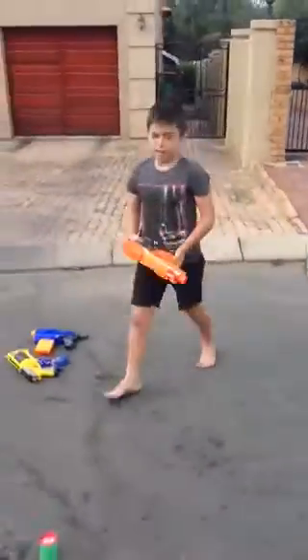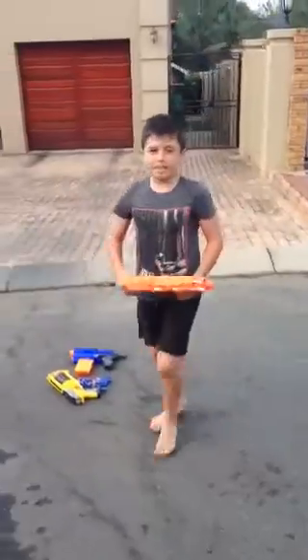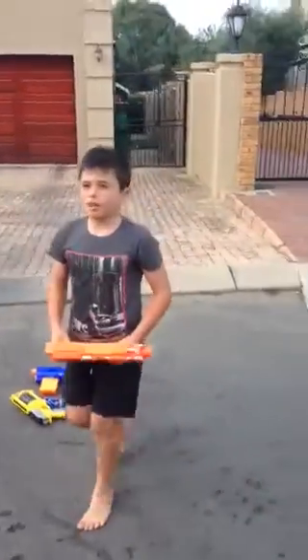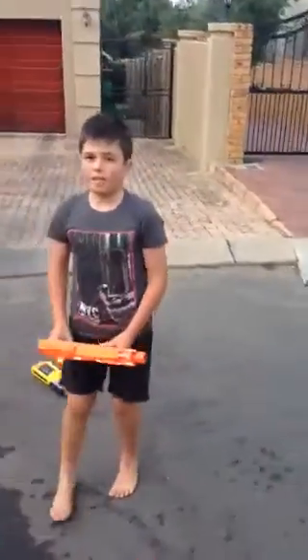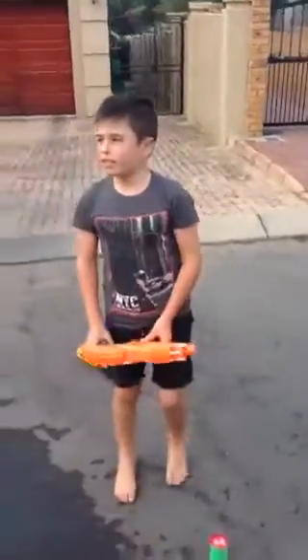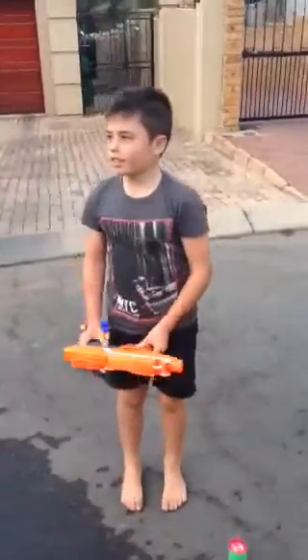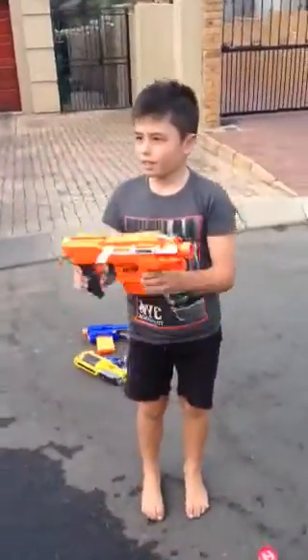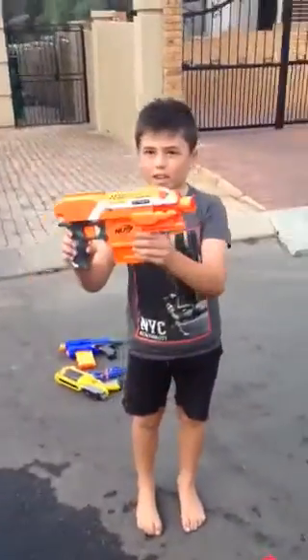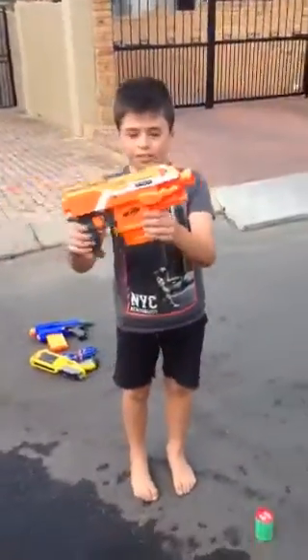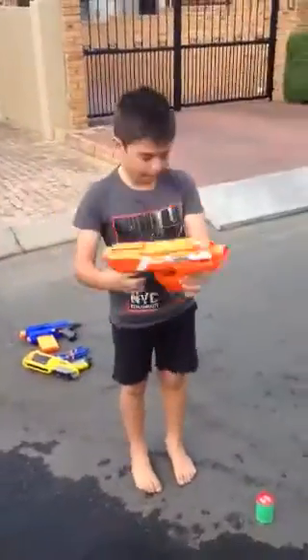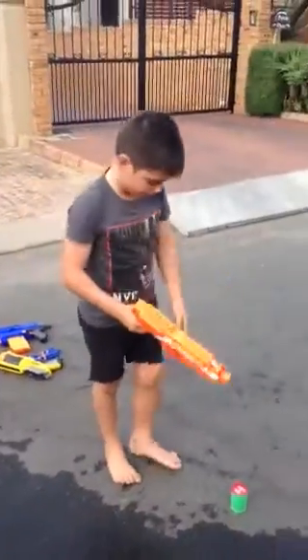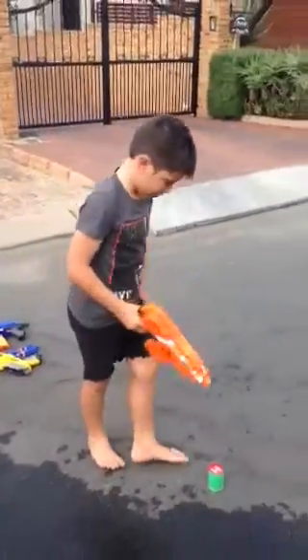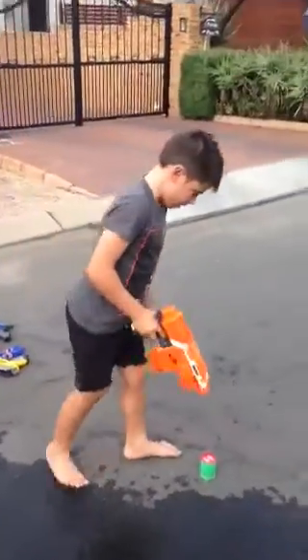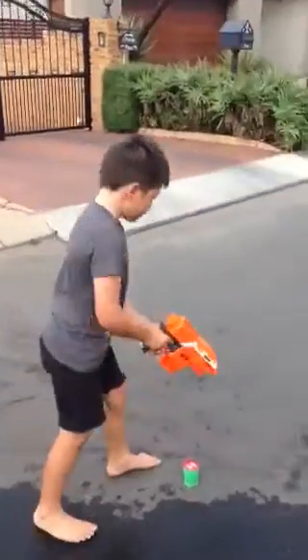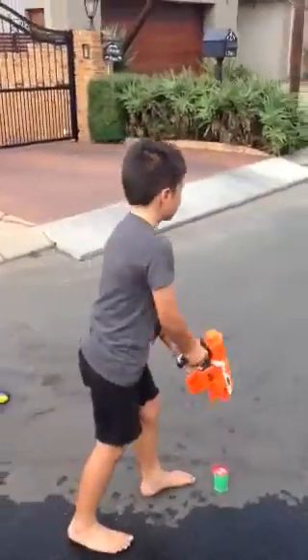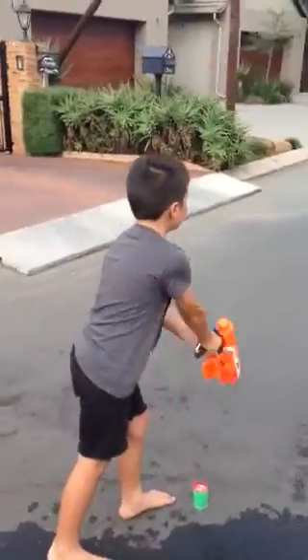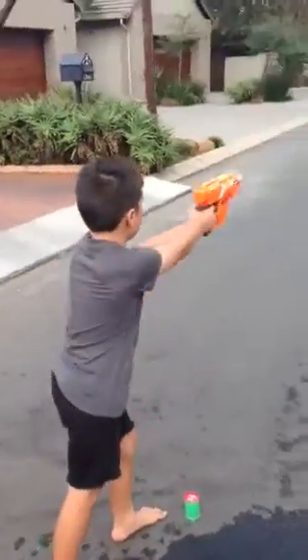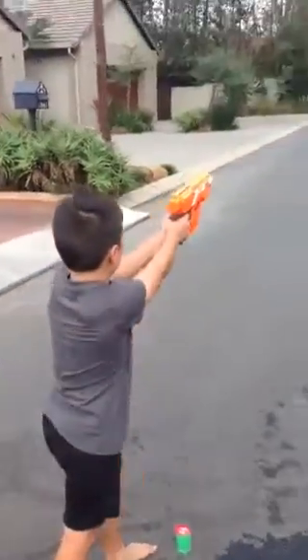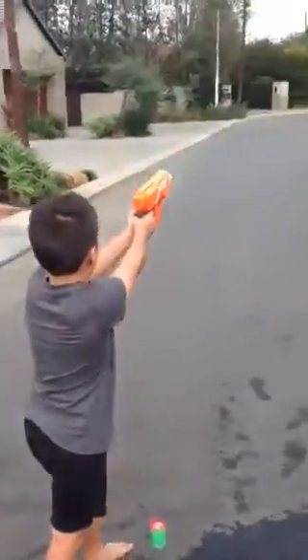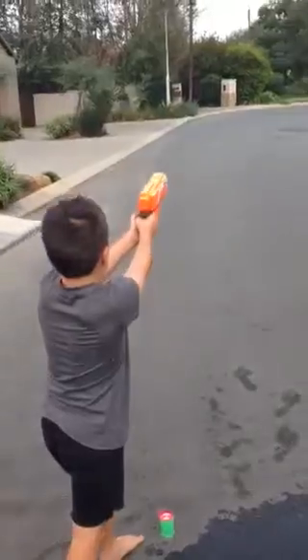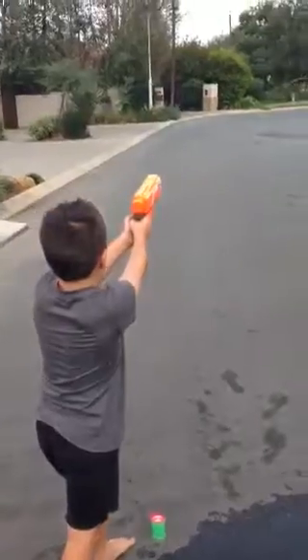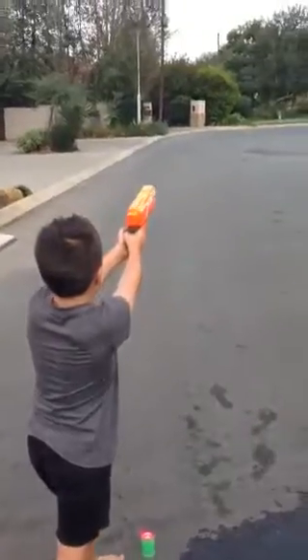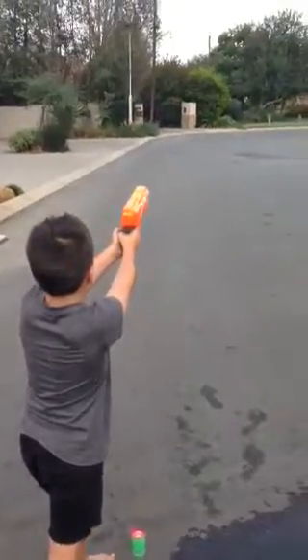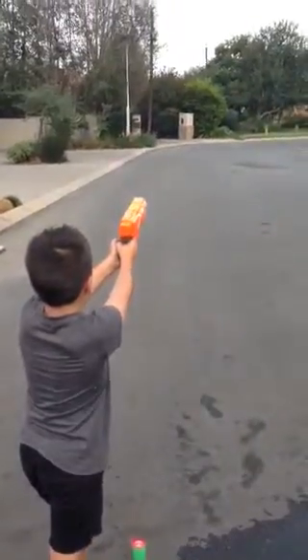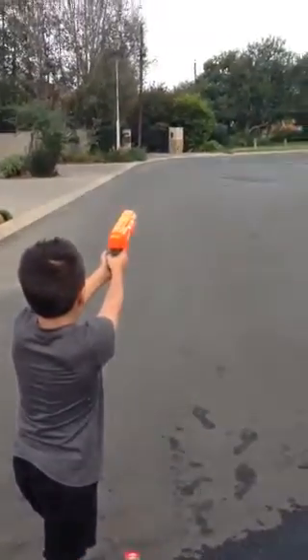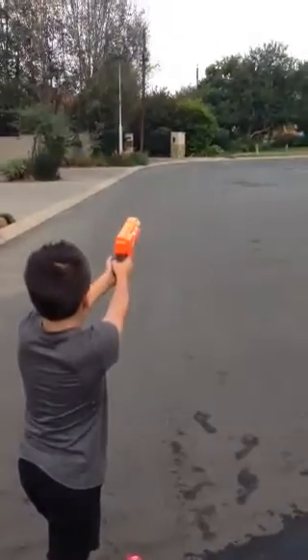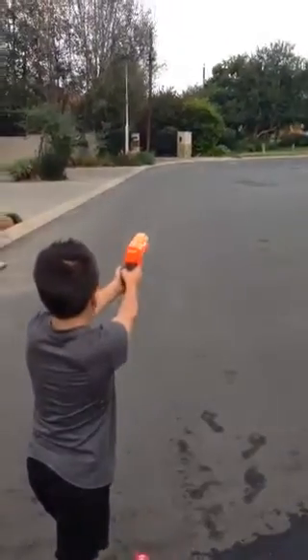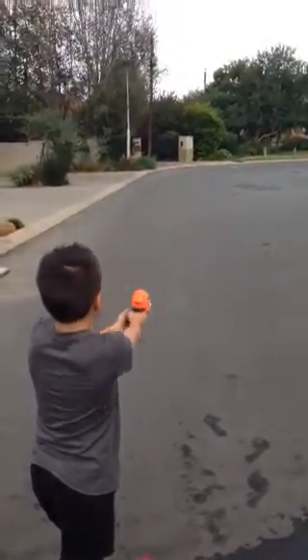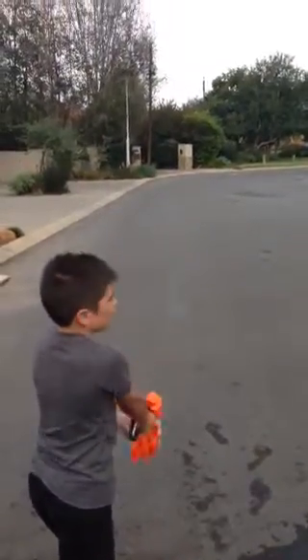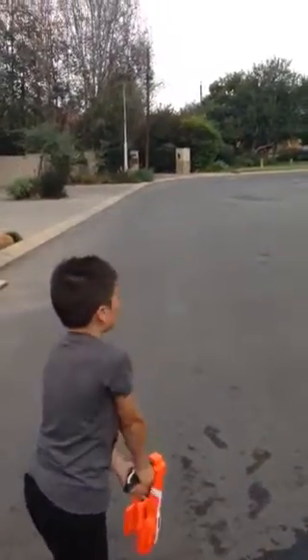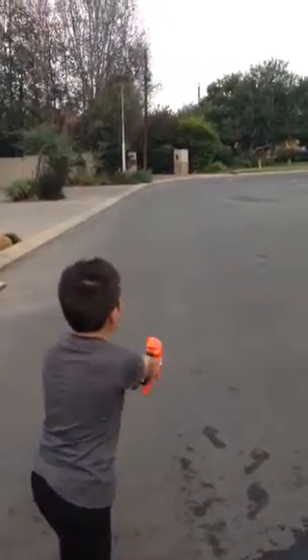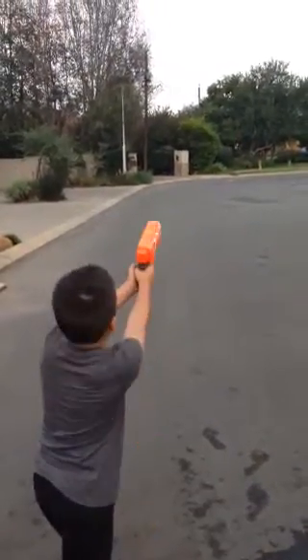Next, I'm going to be doing the Nerf Straff. Now three tilted.